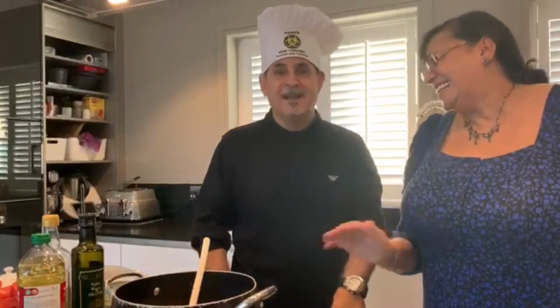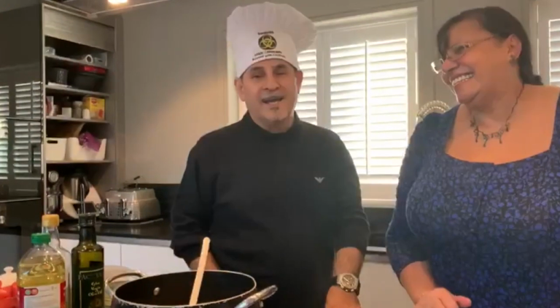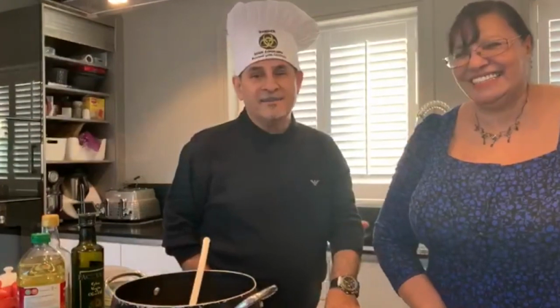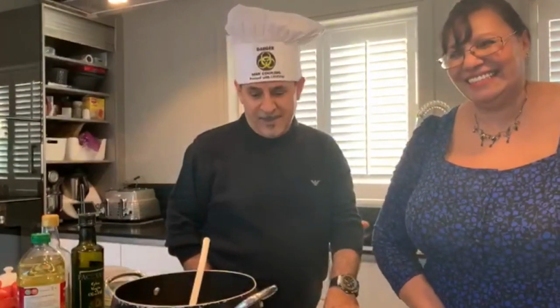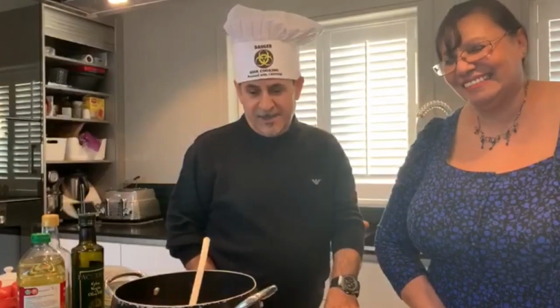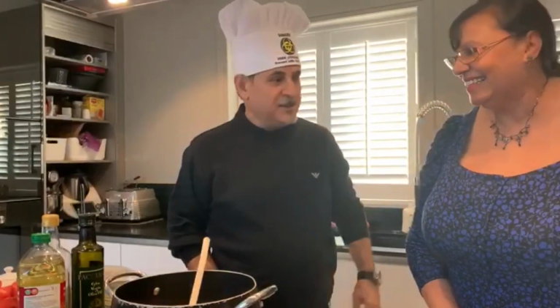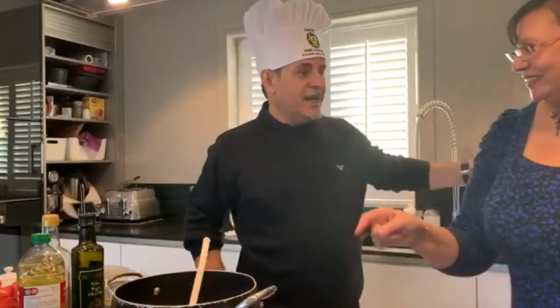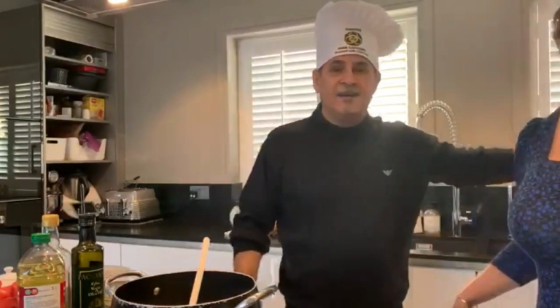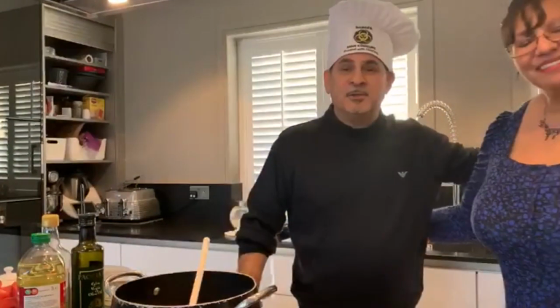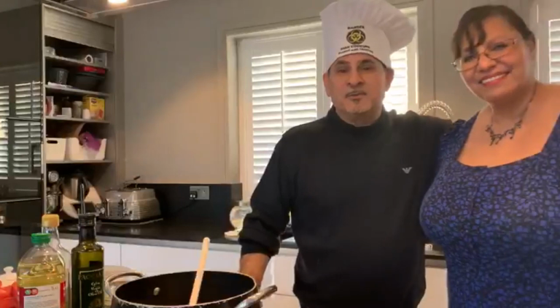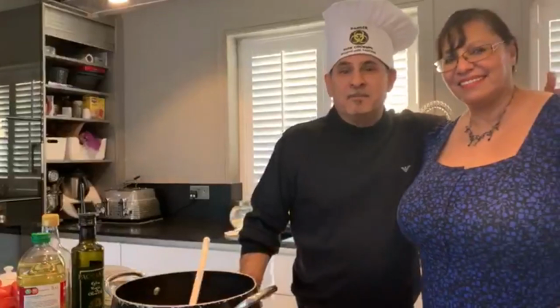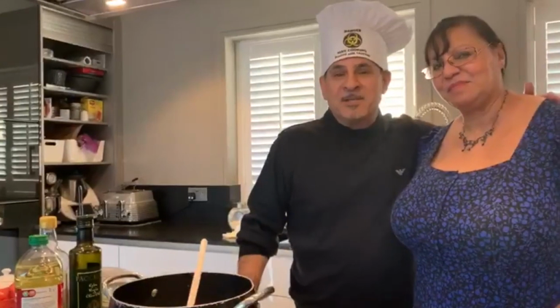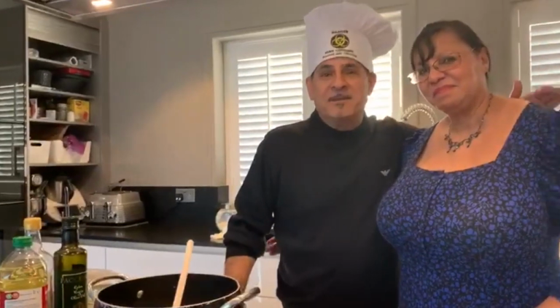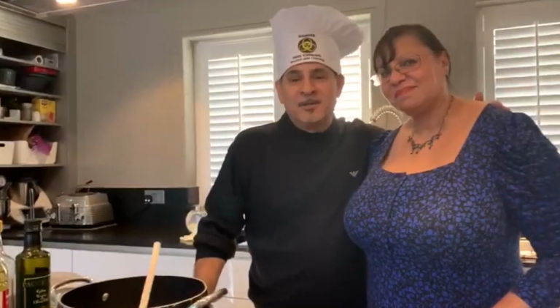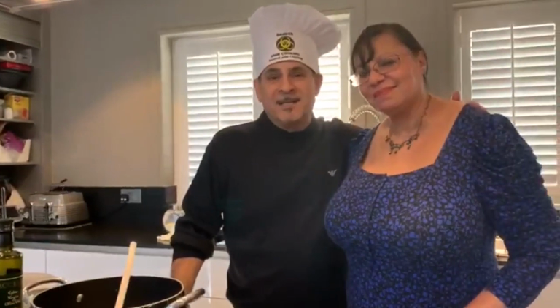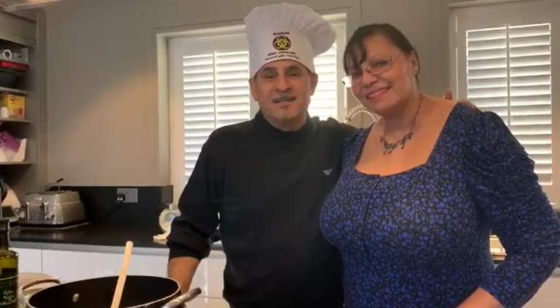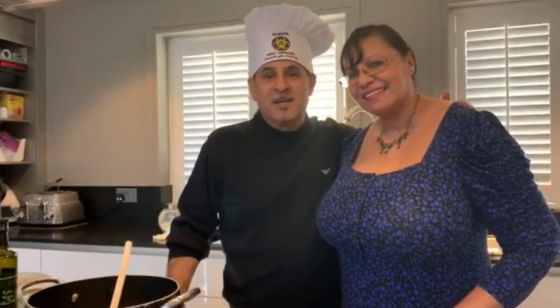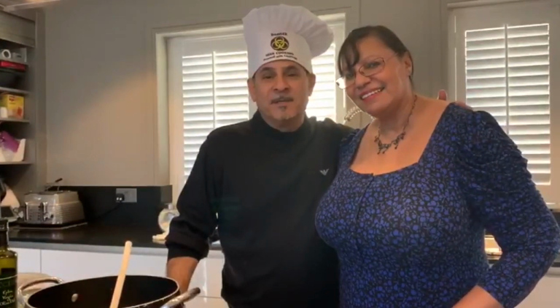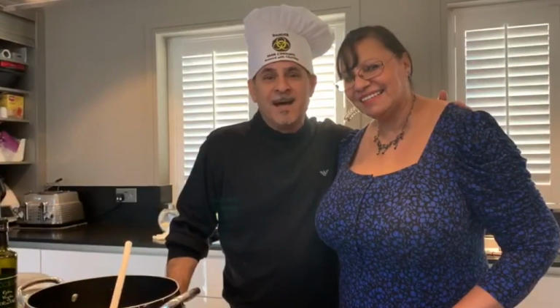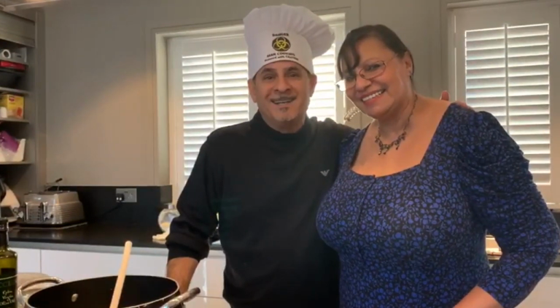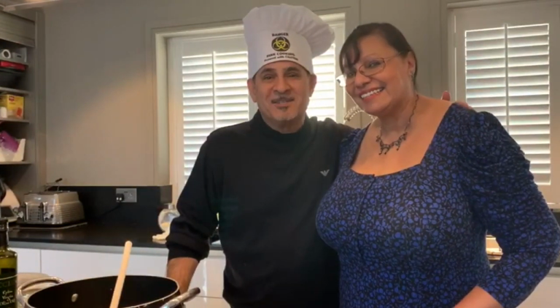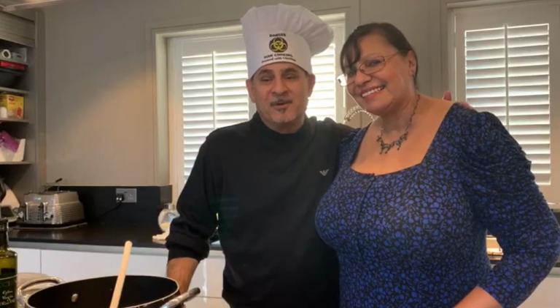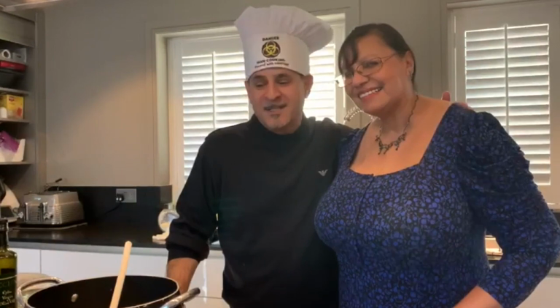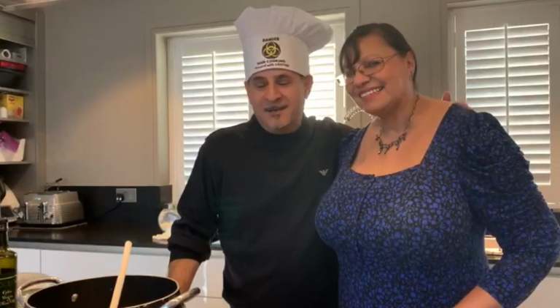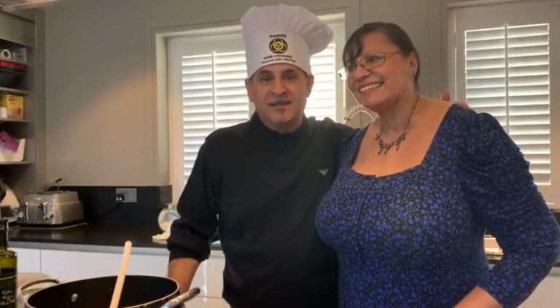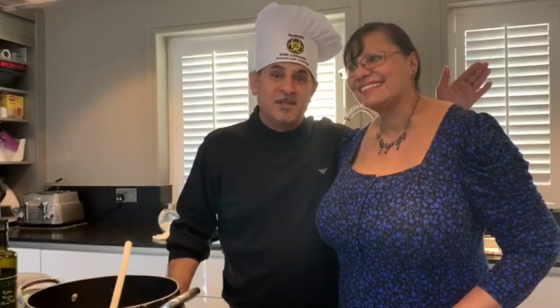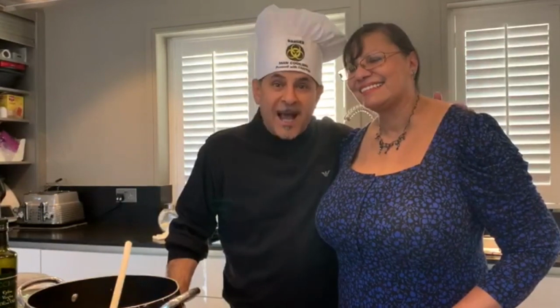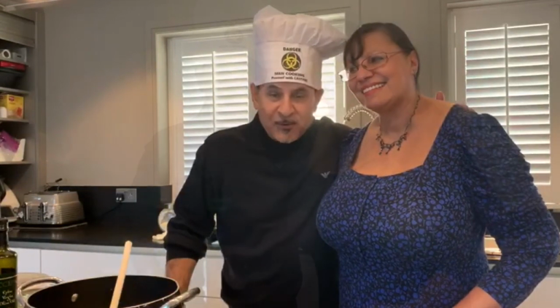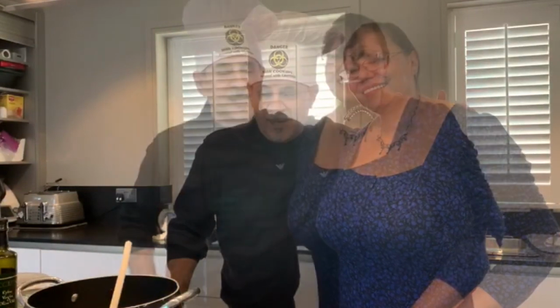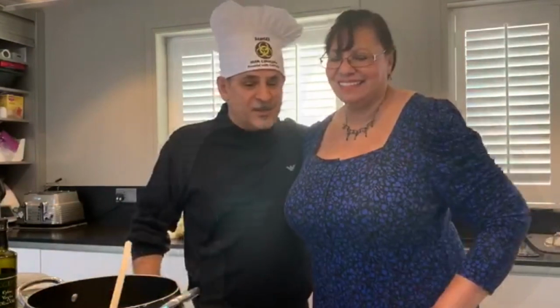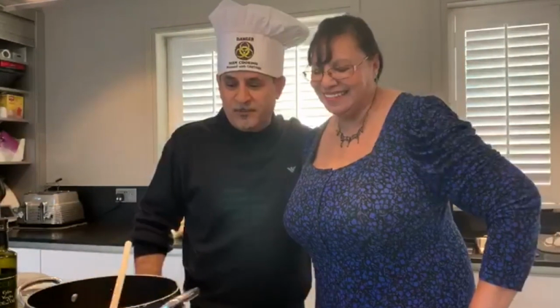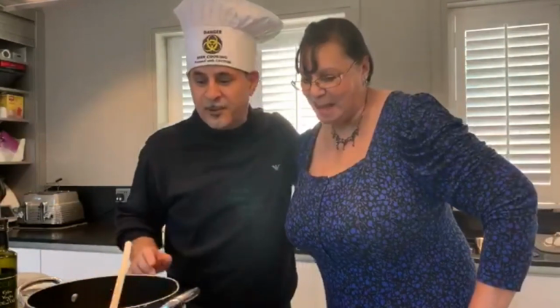Hi guys, I want to introduce one of the best chefs in the world. She is a good friend of mine and she's gonna cook for us. She's Anju, by the way. Anju, what are you gonna cook today?